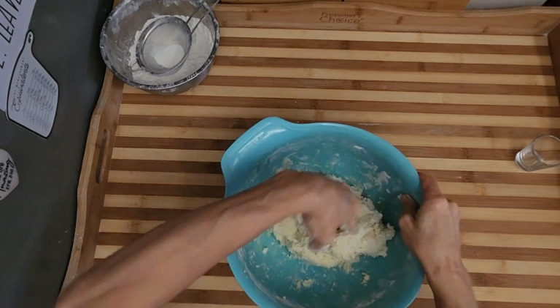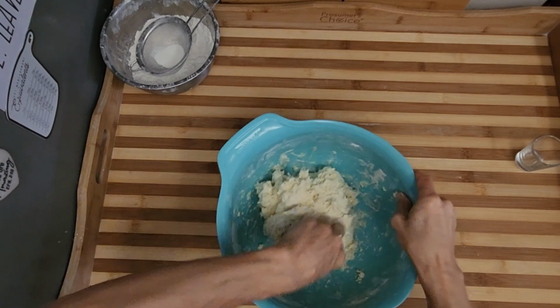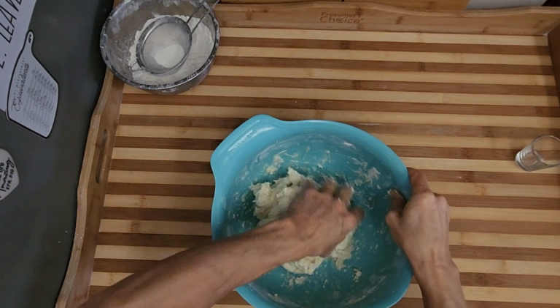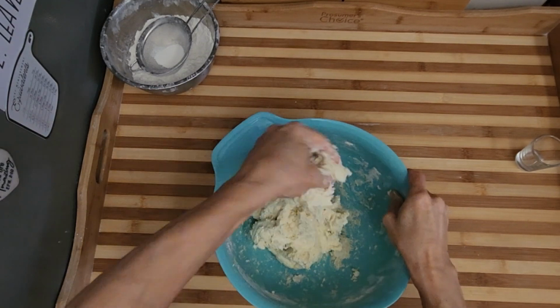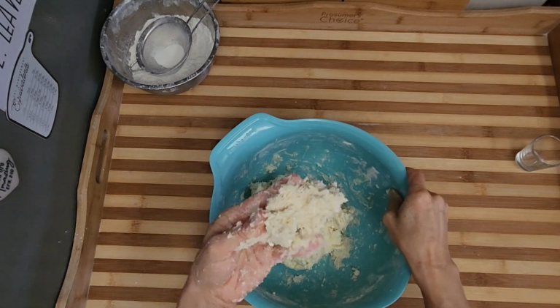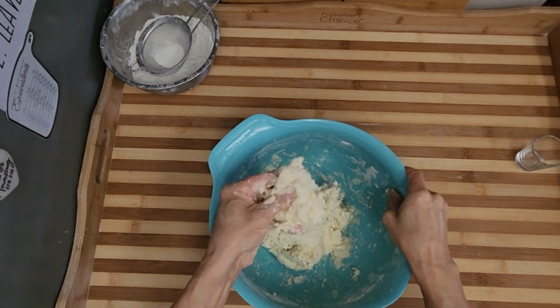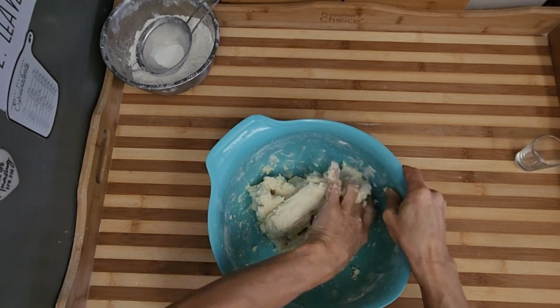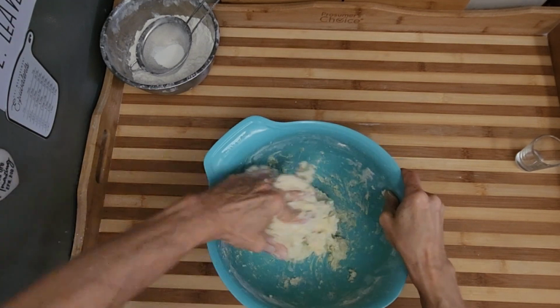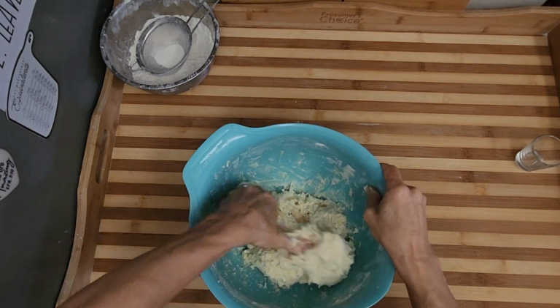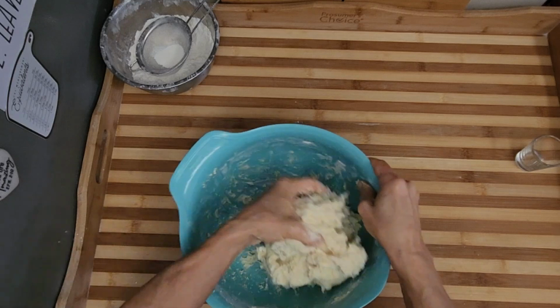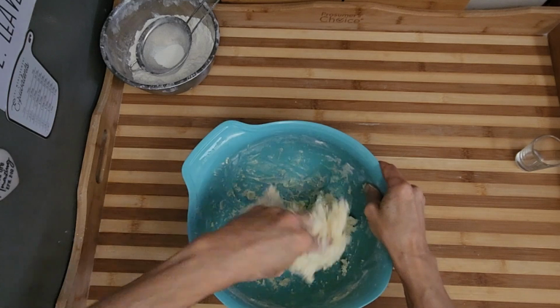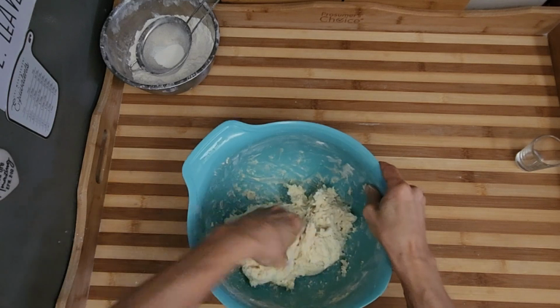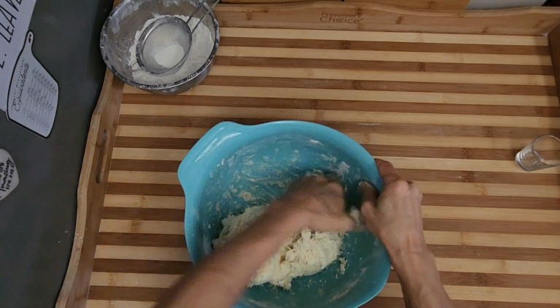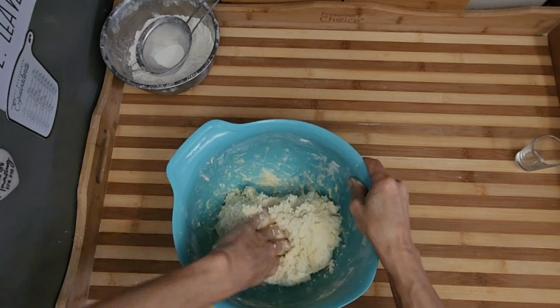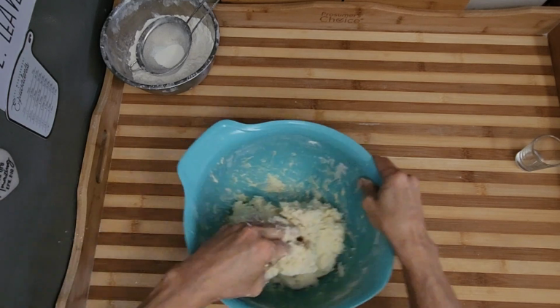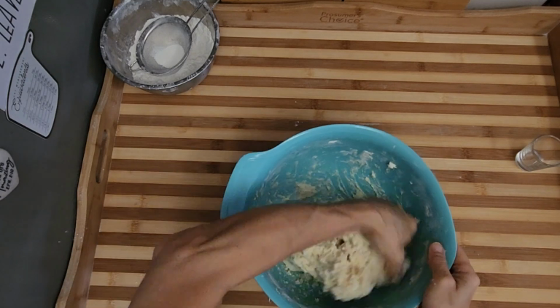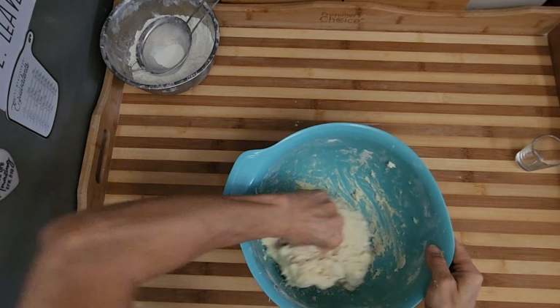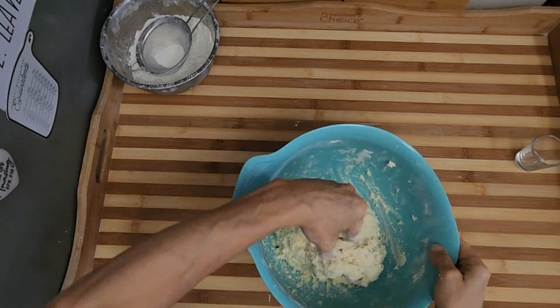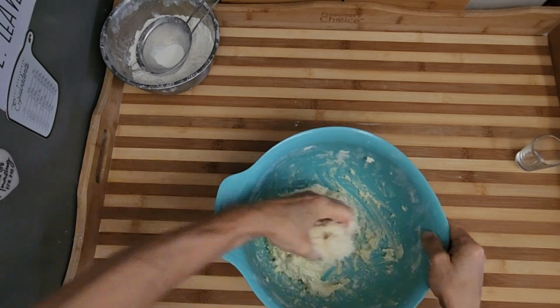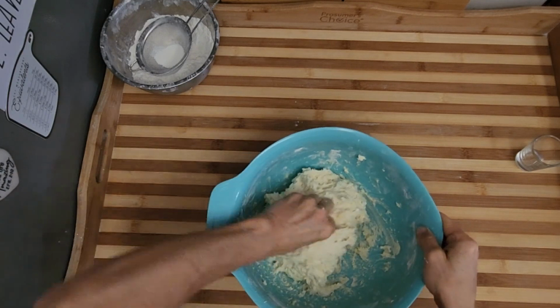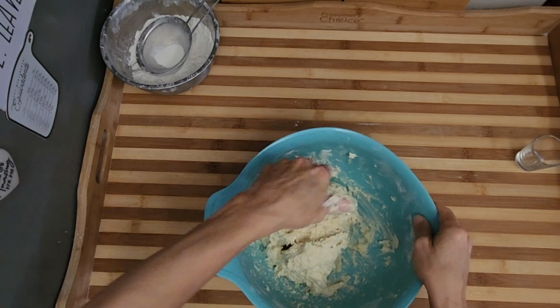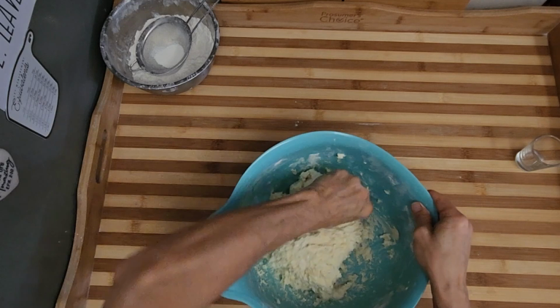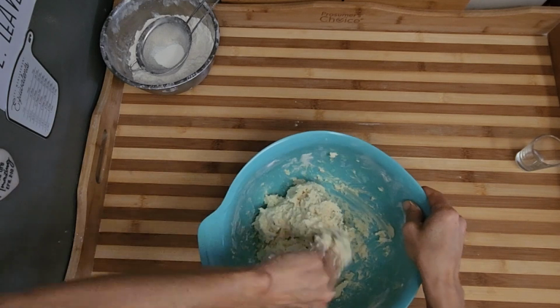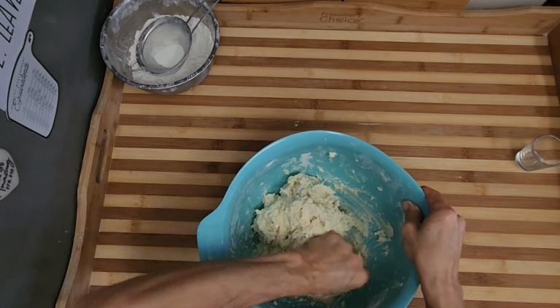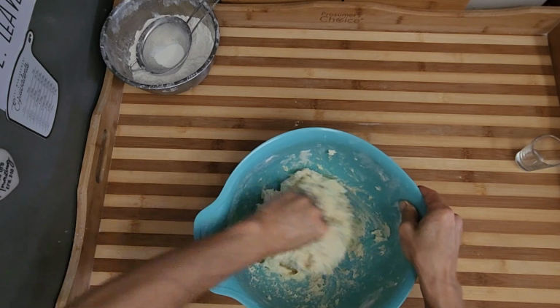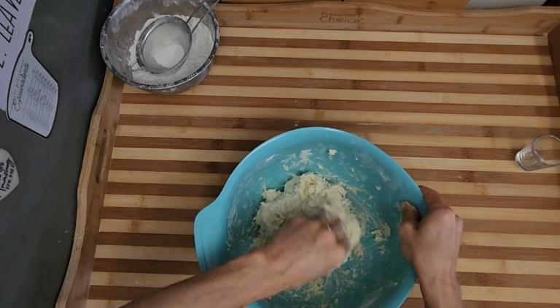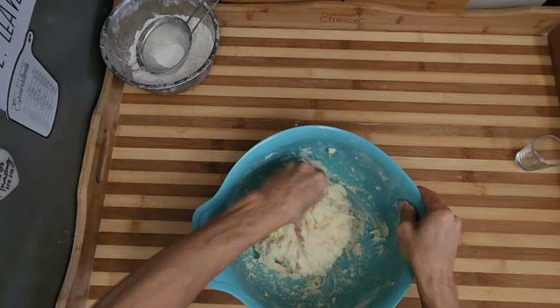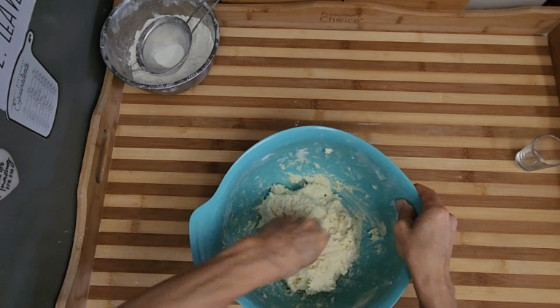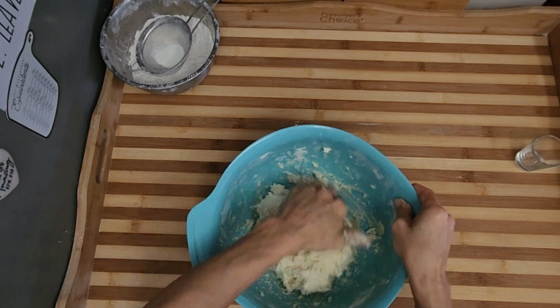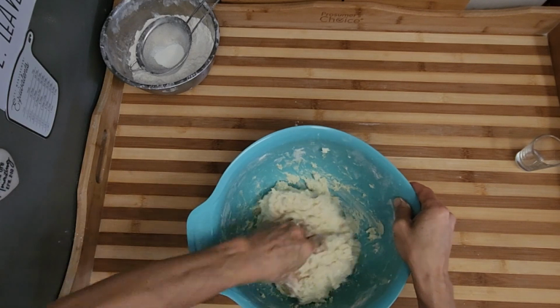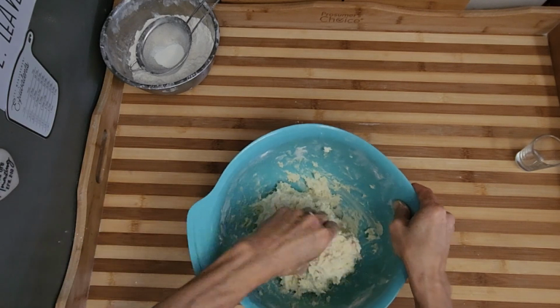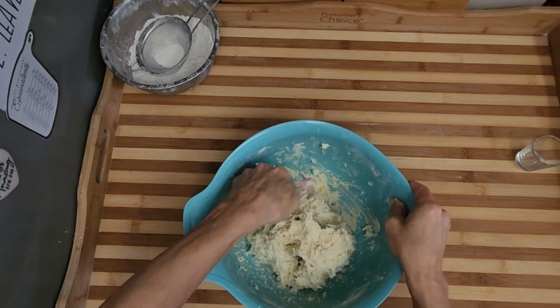Your dough will be gooey and sticky — that's how it should be. You do not have to wait. Once it's mixed well, a little flour on your board, roll it out and you can fry them right away. My oil is preheating right now.